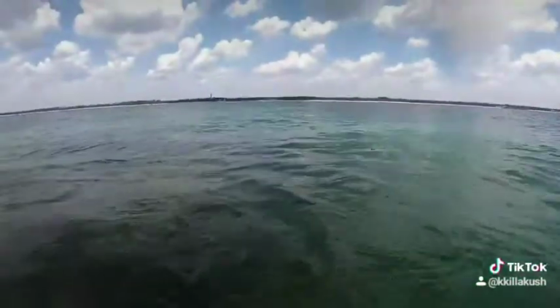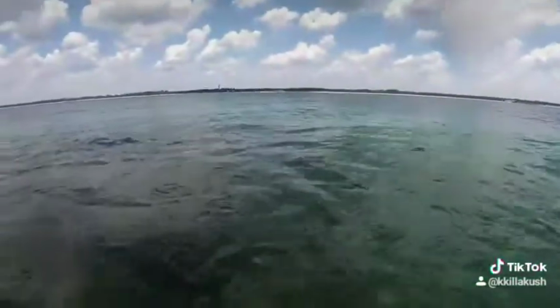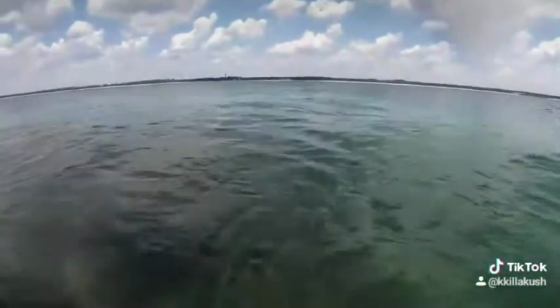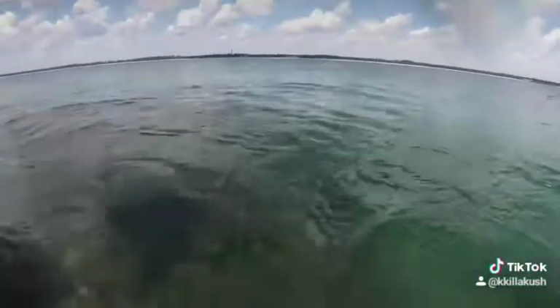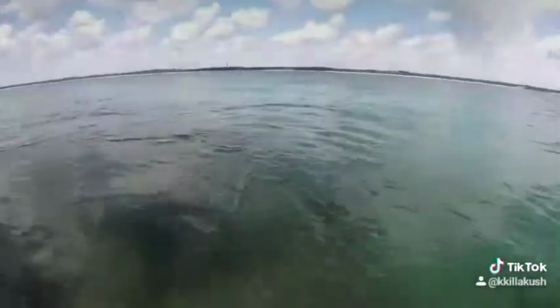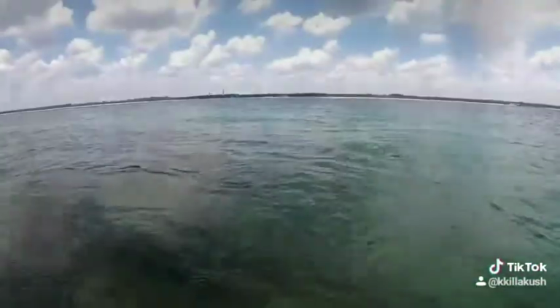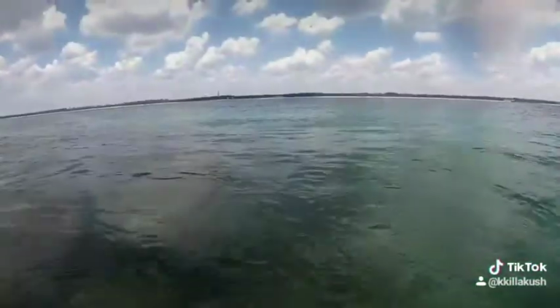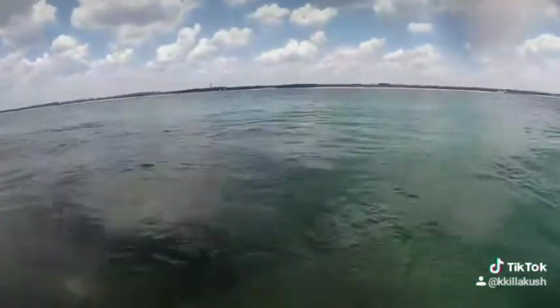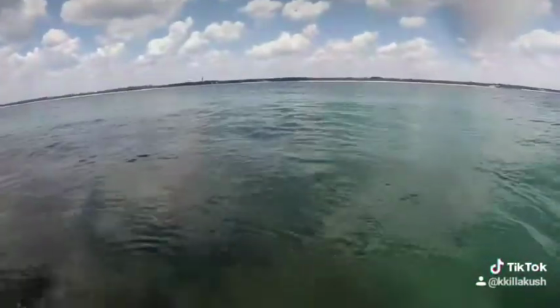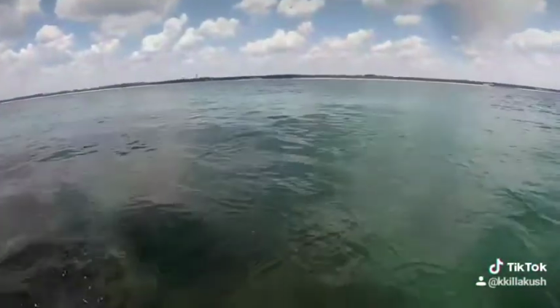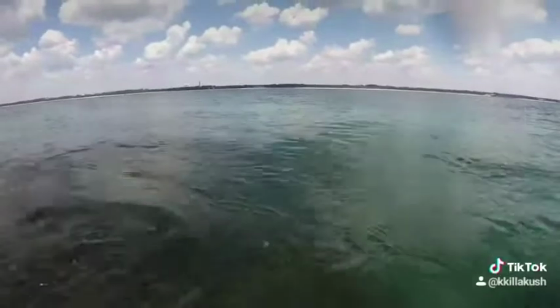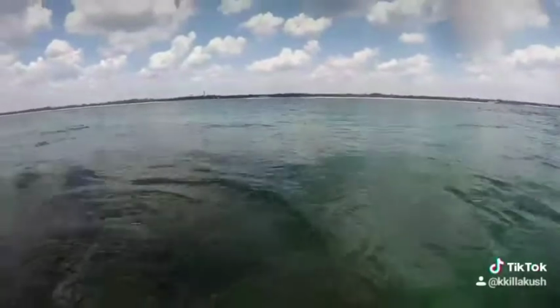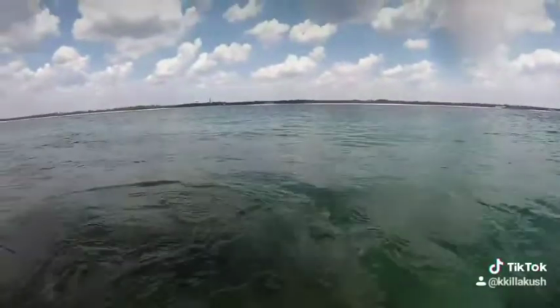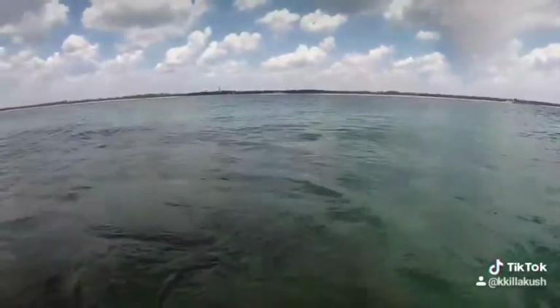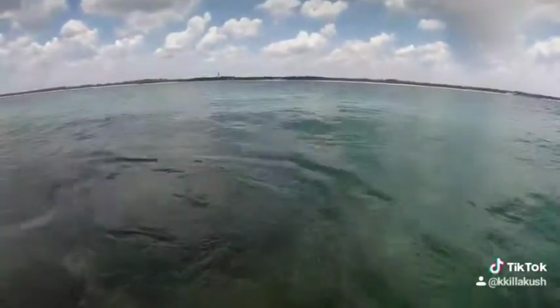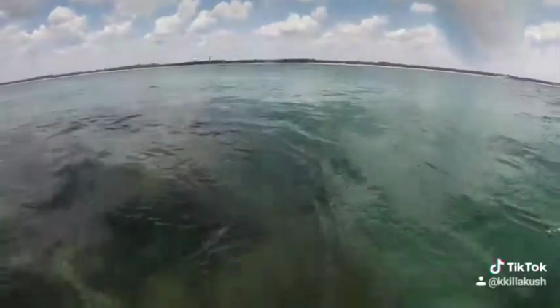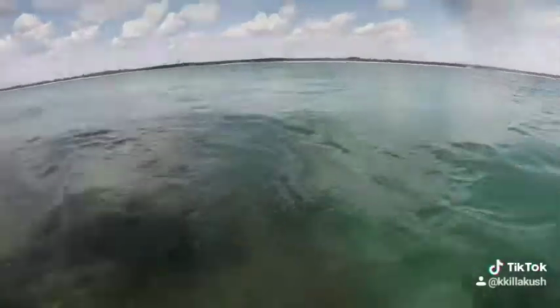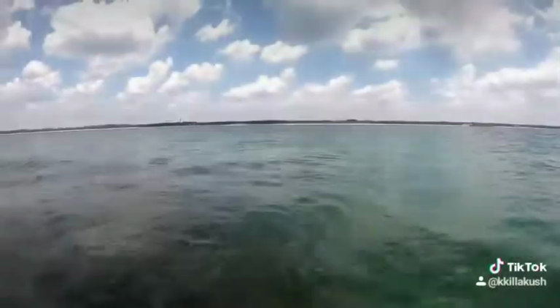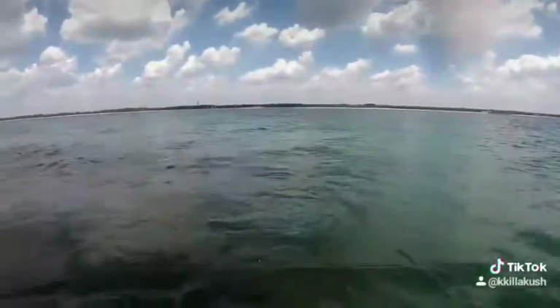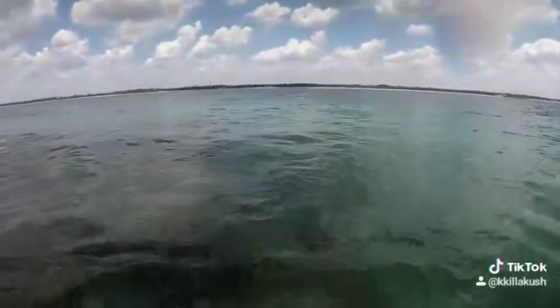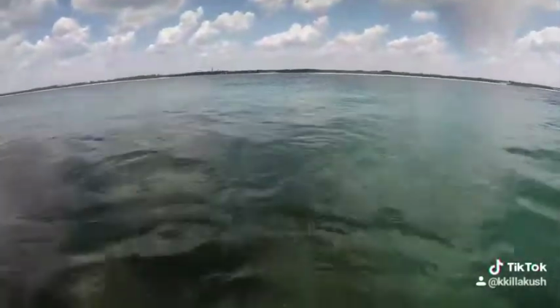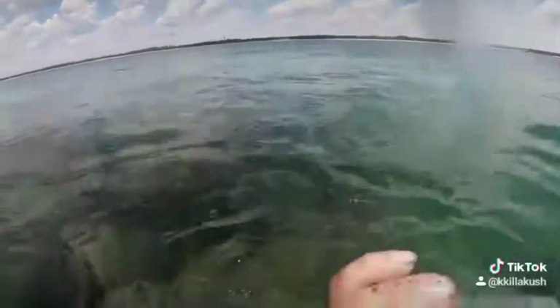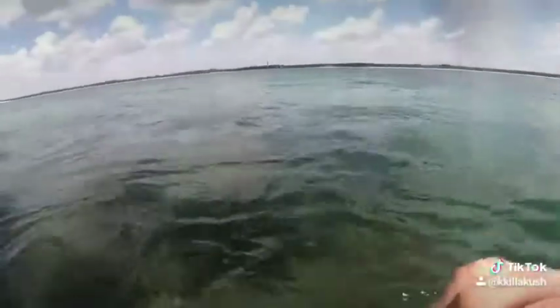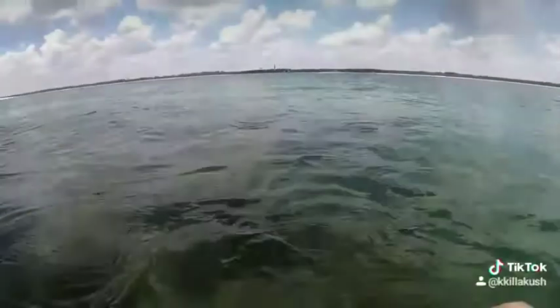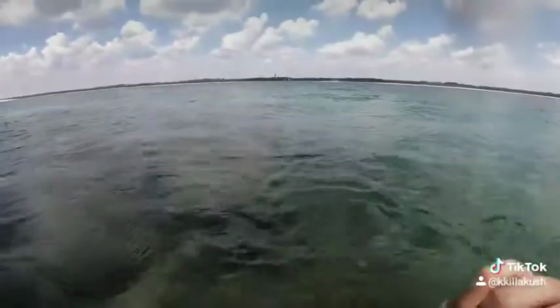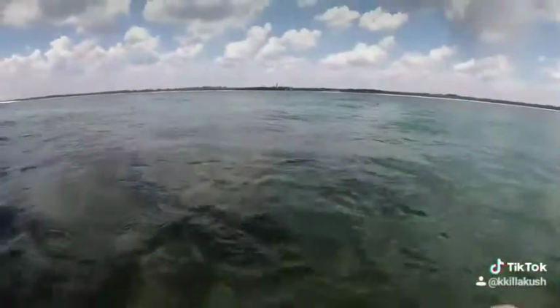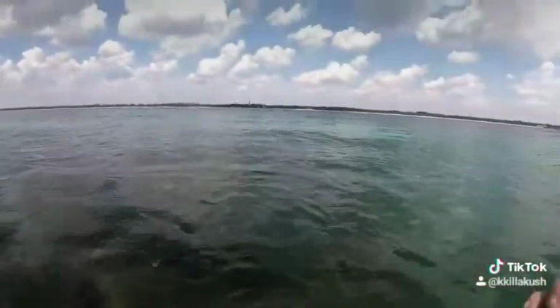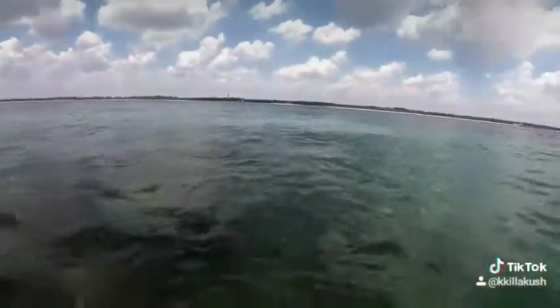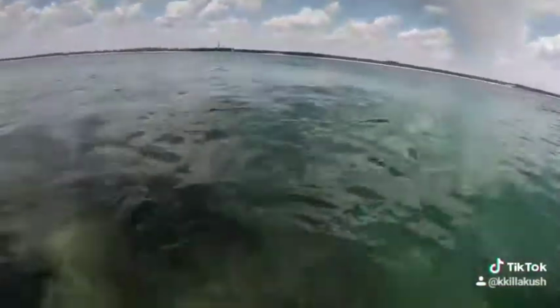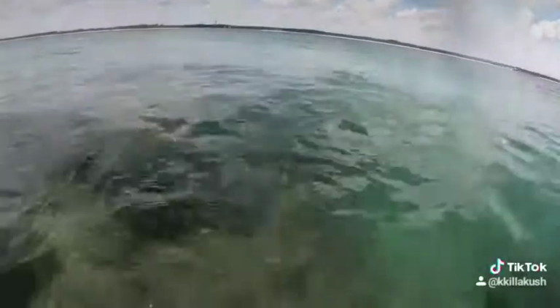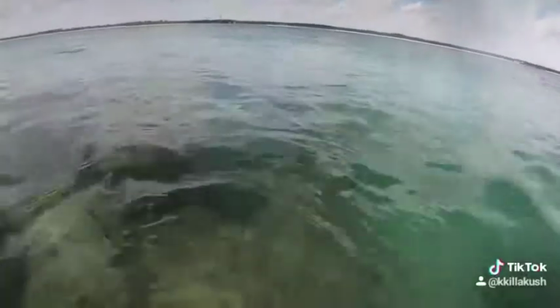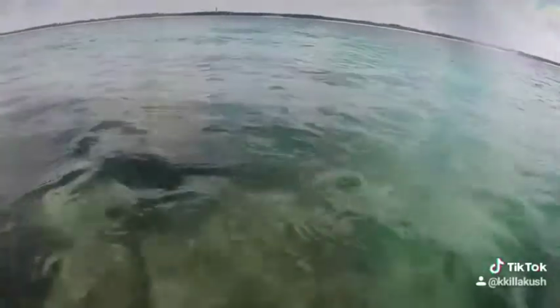Those folks are mangrove snapper. And there's a very large one down there — like a very large one. Or something else. I gotta look at it.